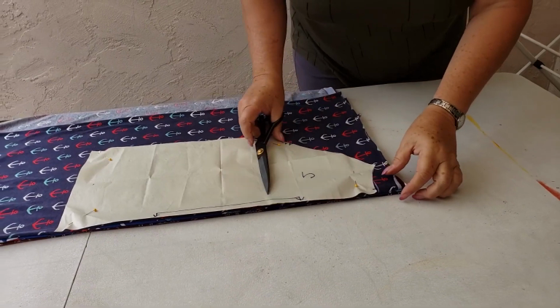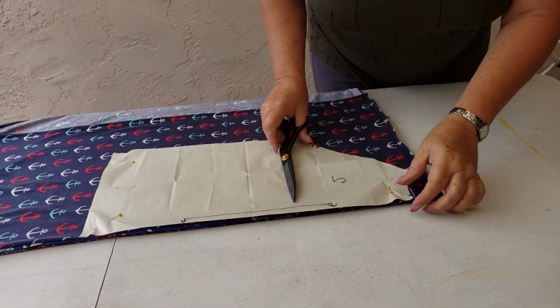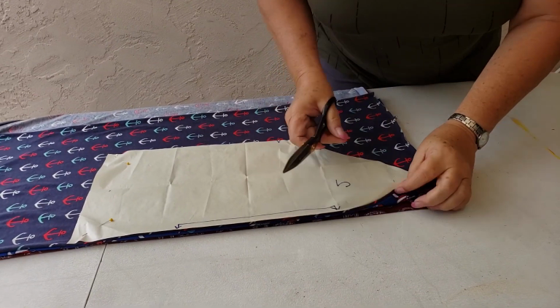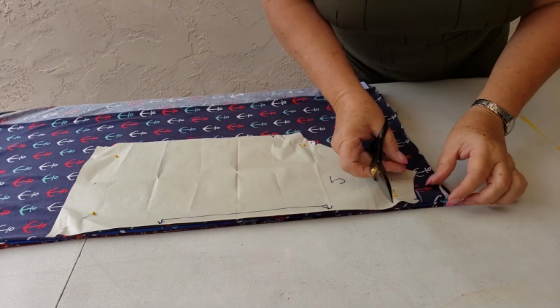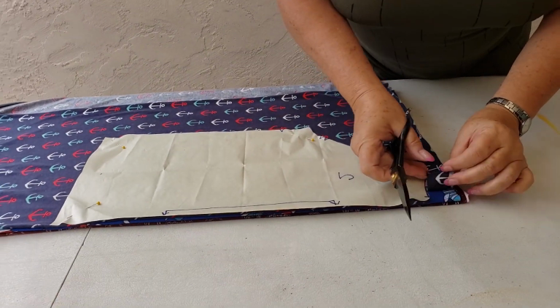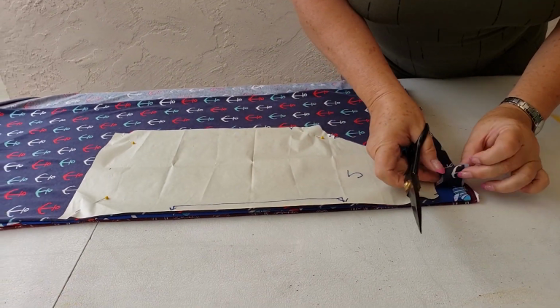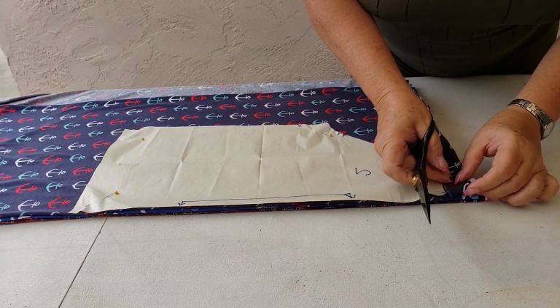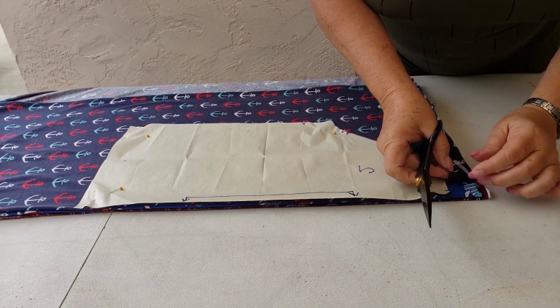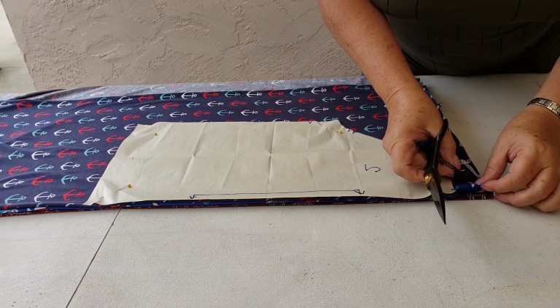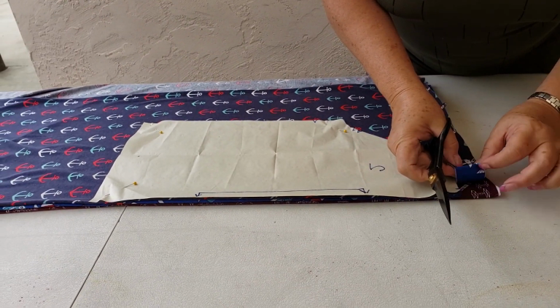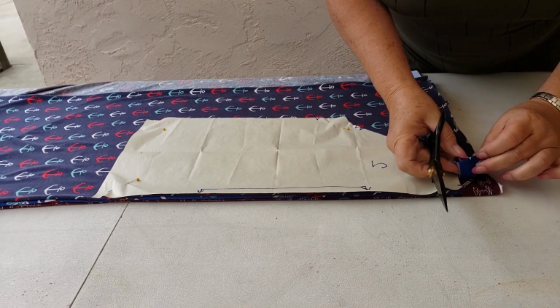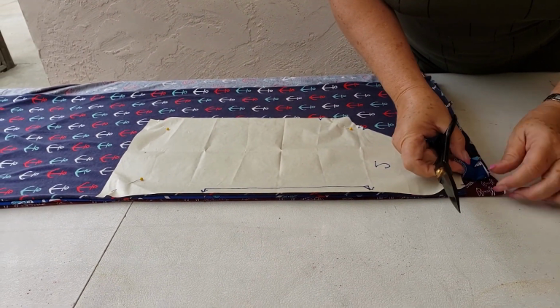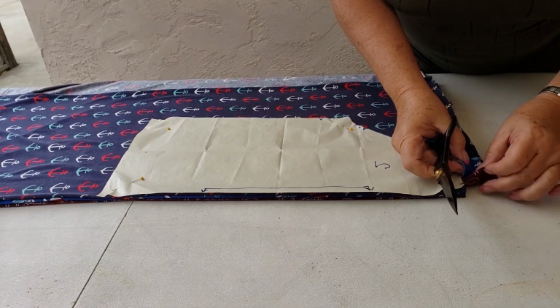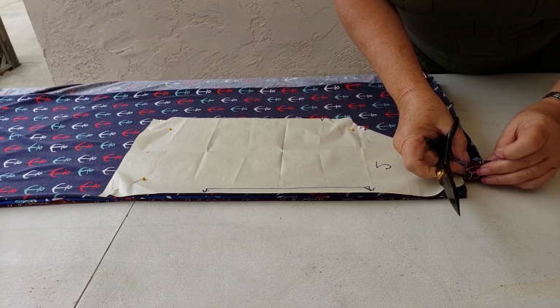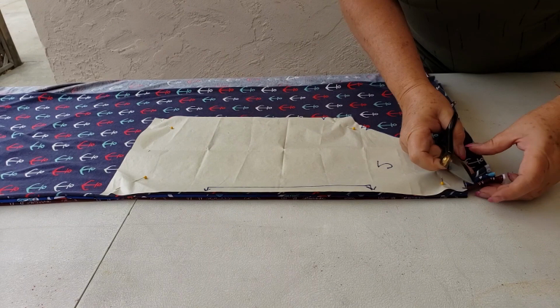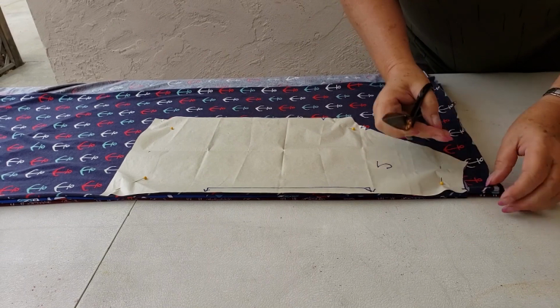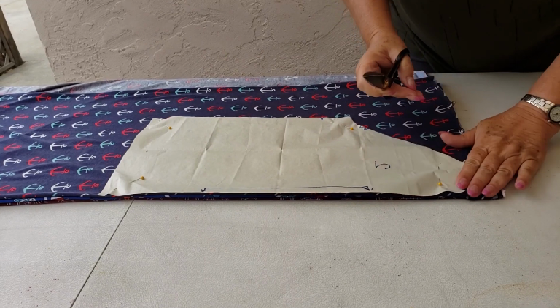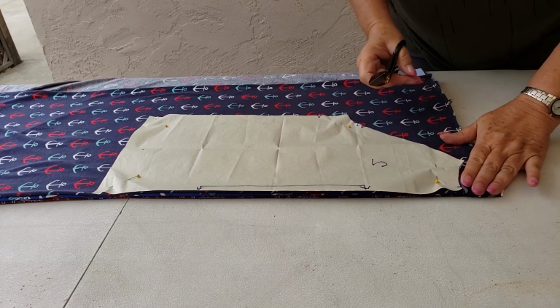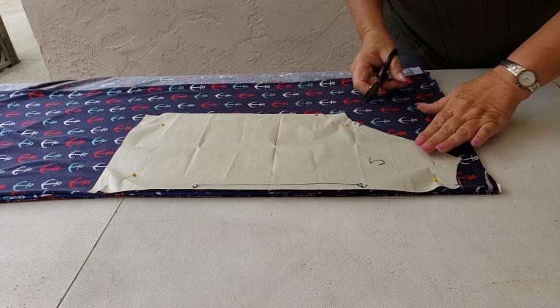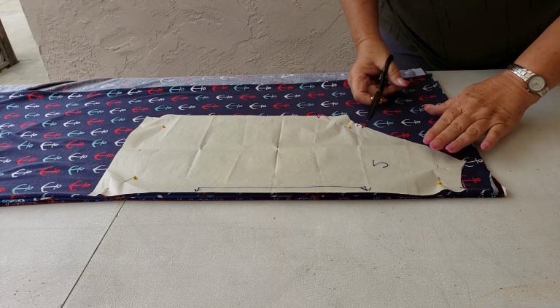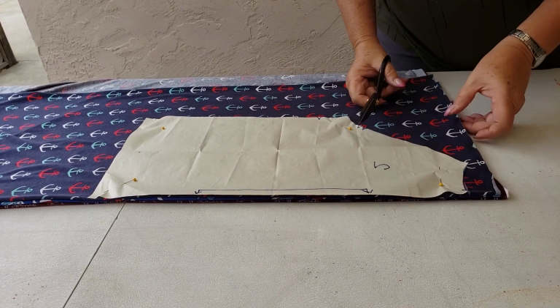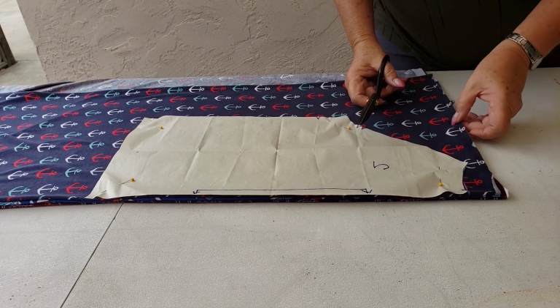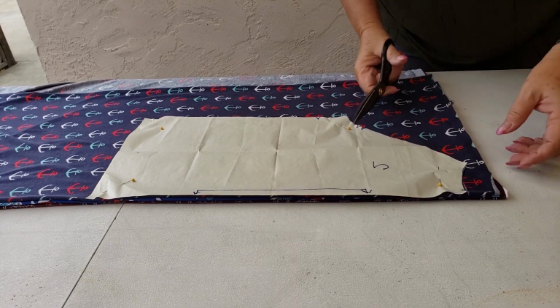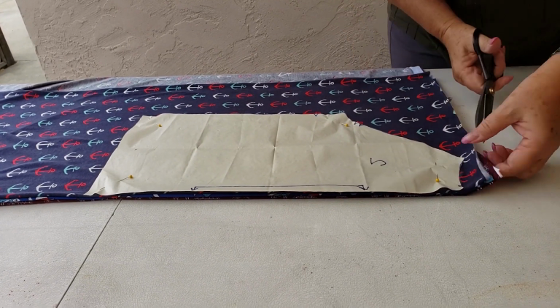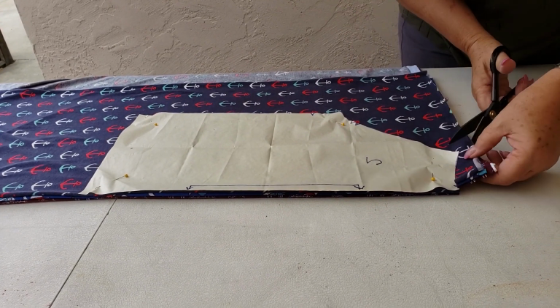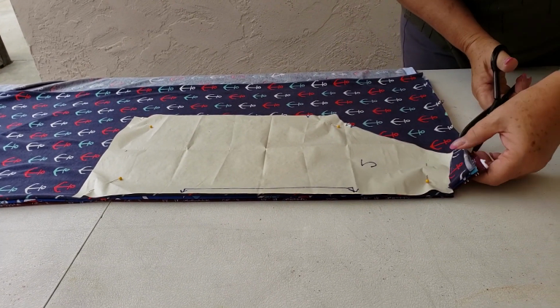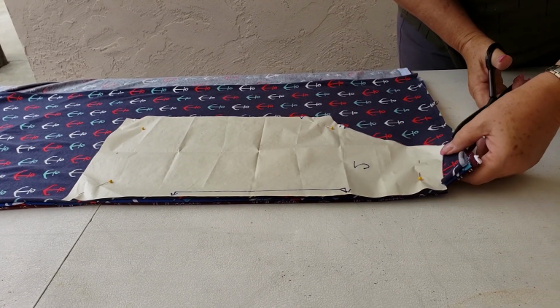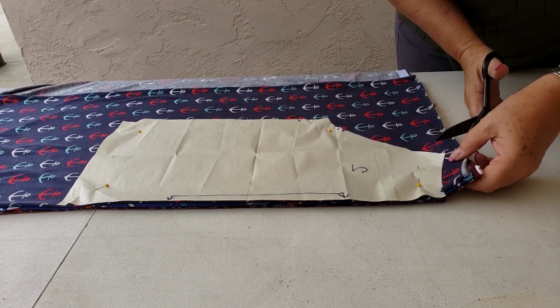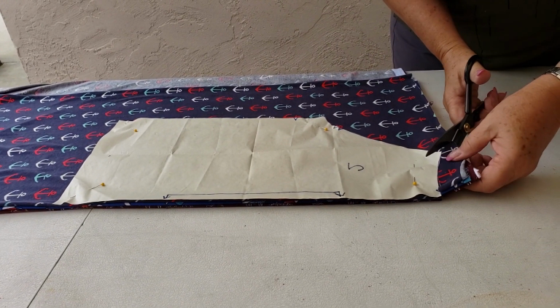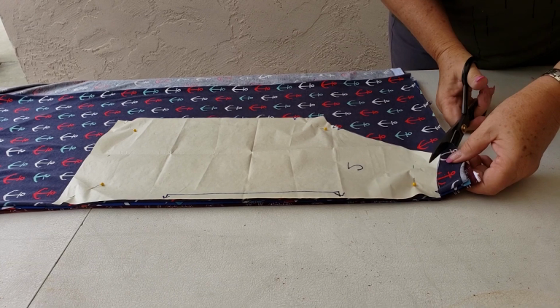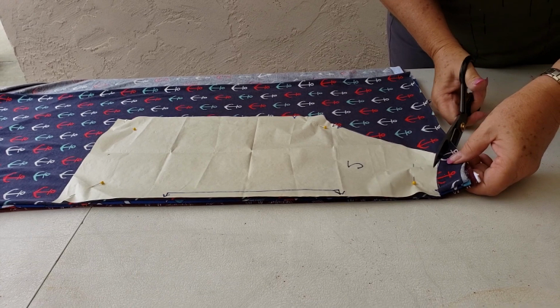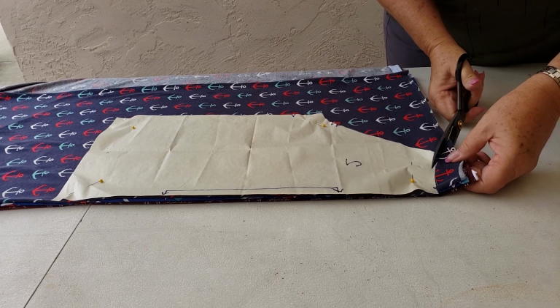As you can see, I have two, four, six layers of fabric here of stretch terry, and I'll show you how easy it is to cut through.